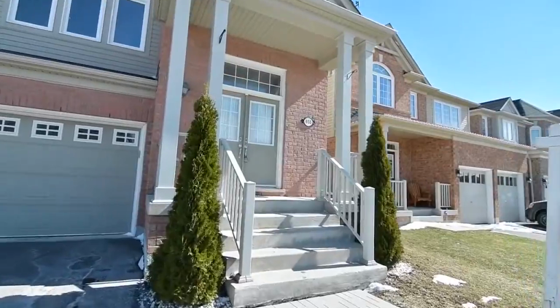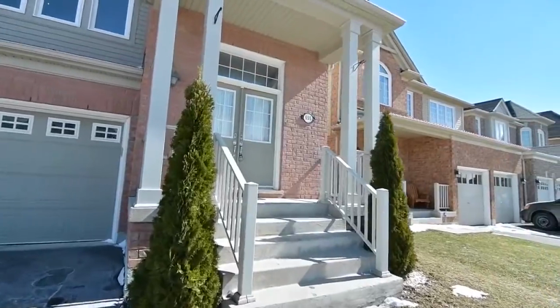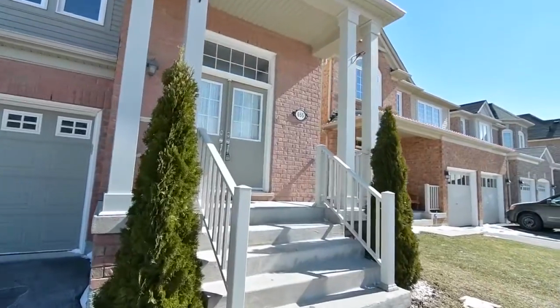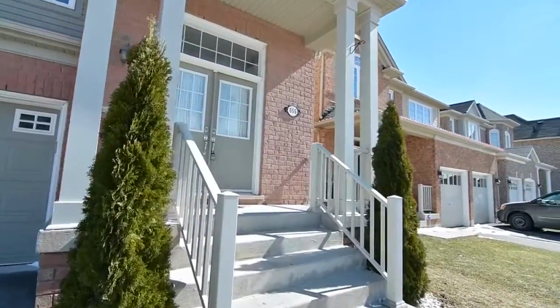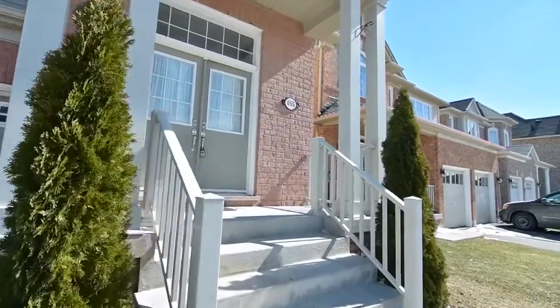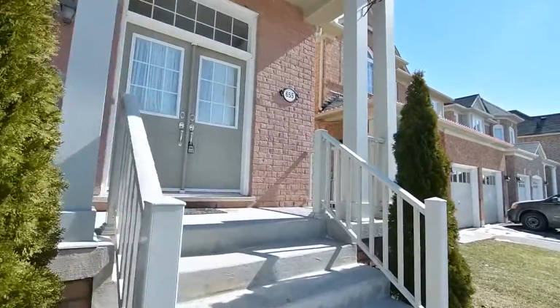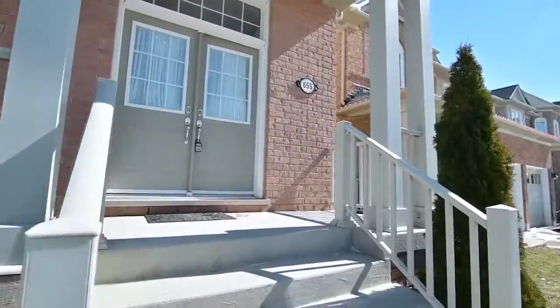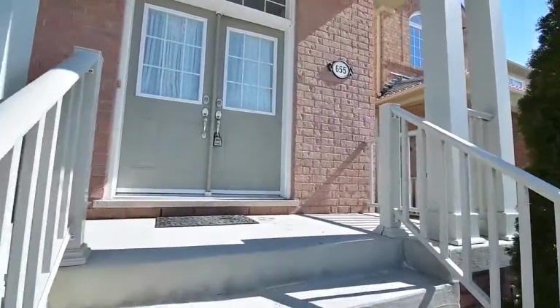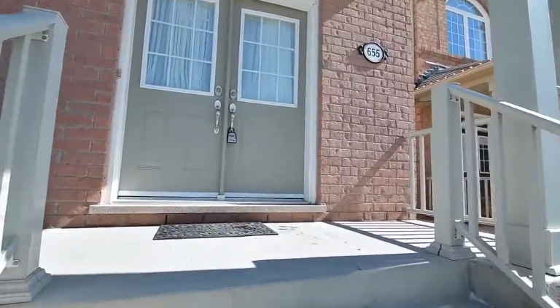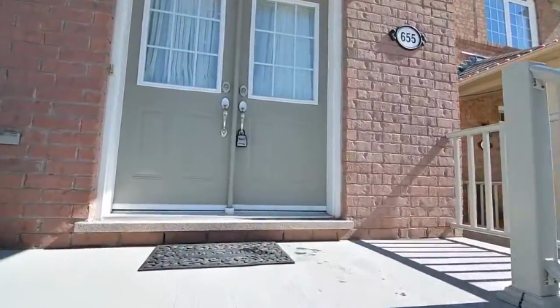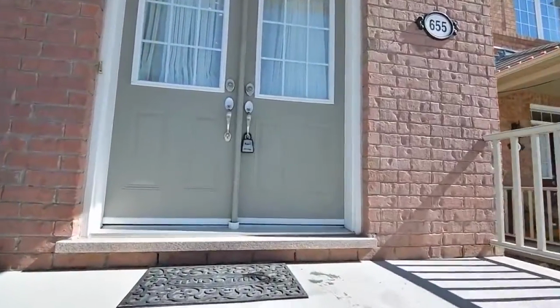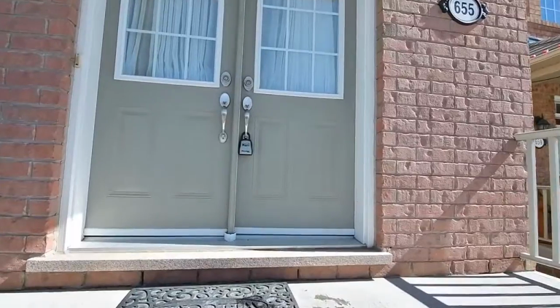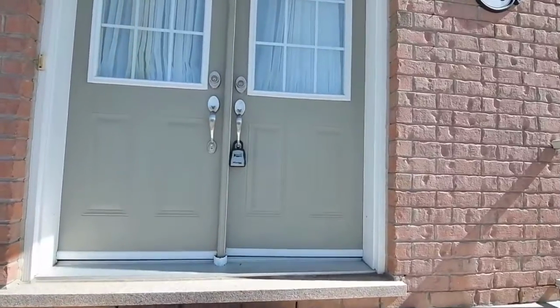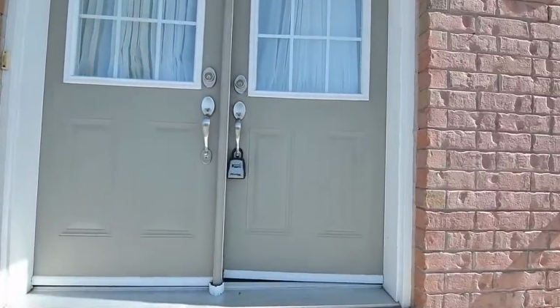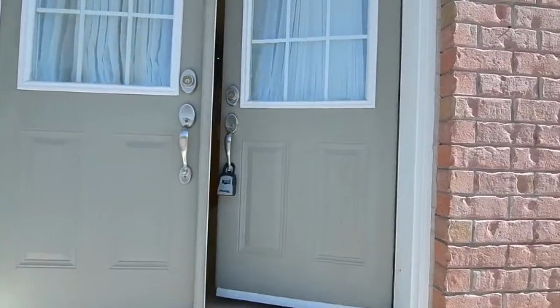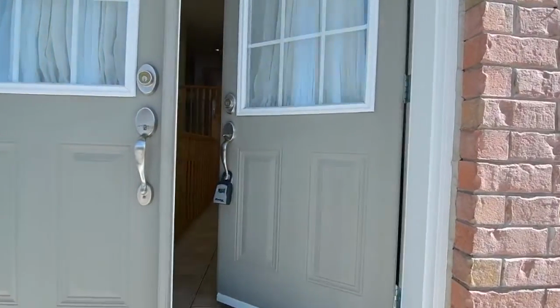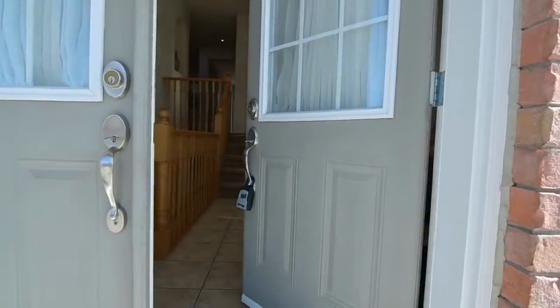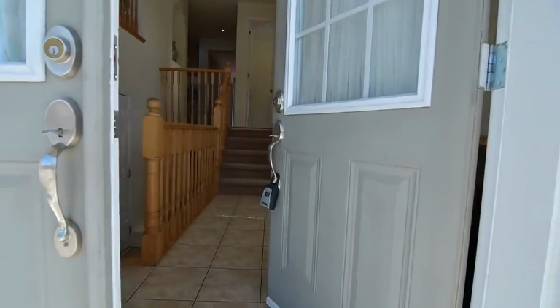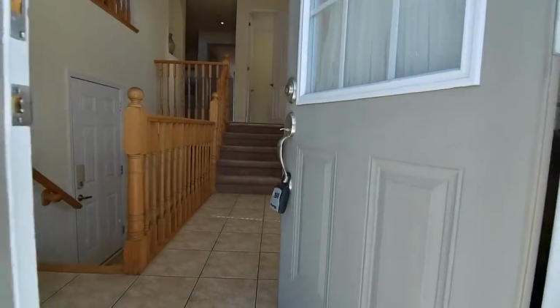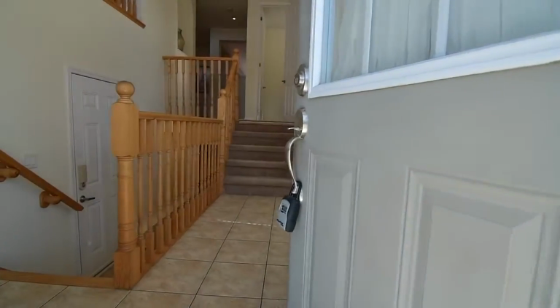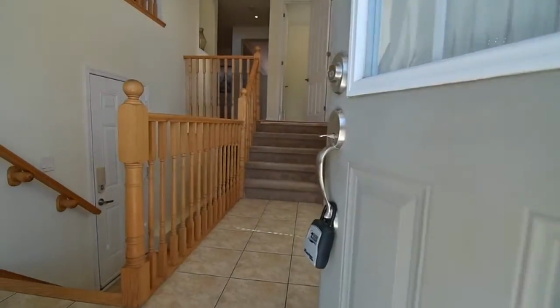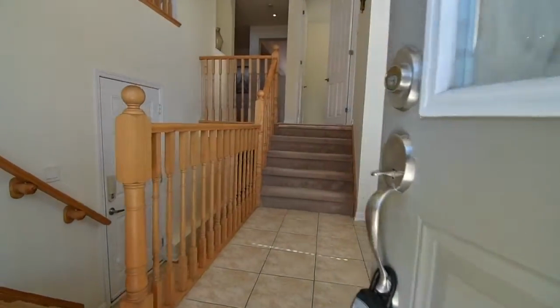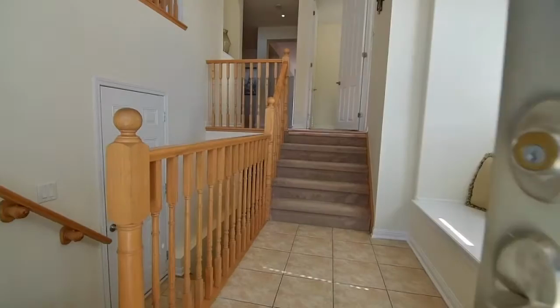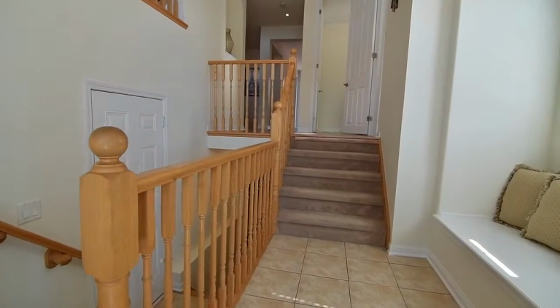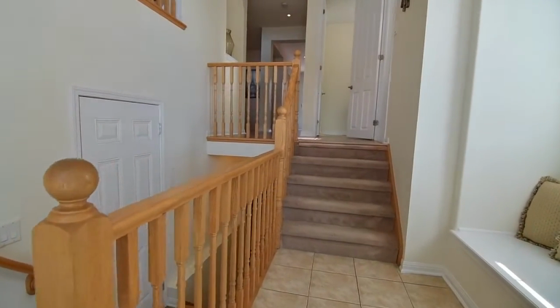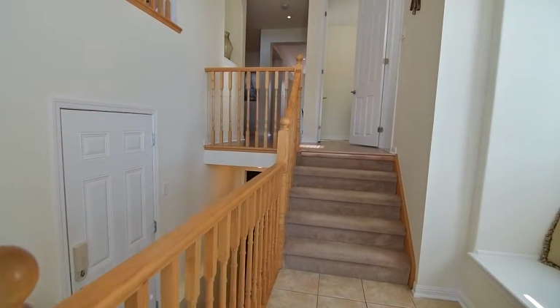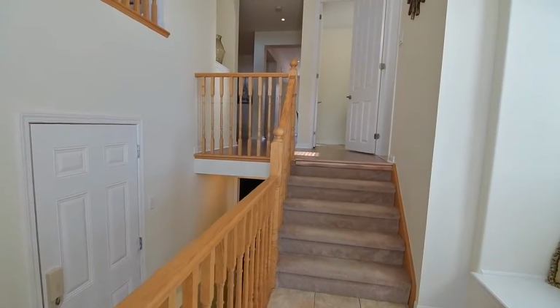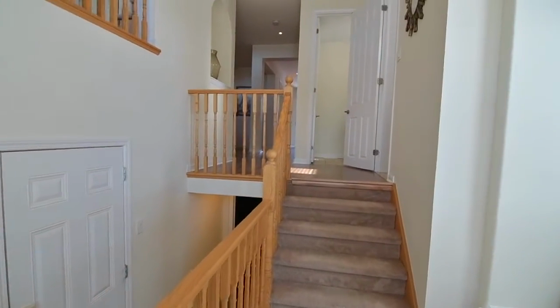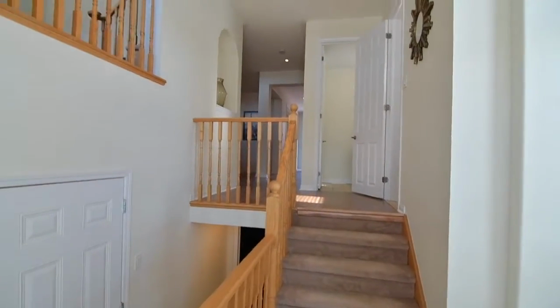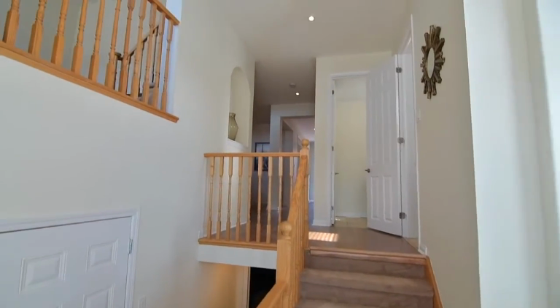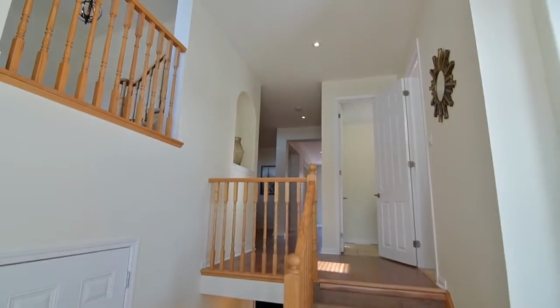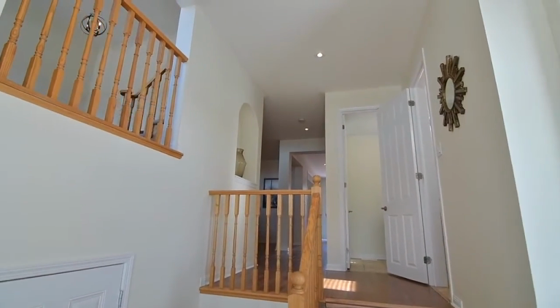A charming covered porch invites you through the double door entryway where a ceramic tiled foyer features a cathedral ceiling with contemporary chandelier, mirror door double closet, as well as an arched window bench and art niches with rounded corners.